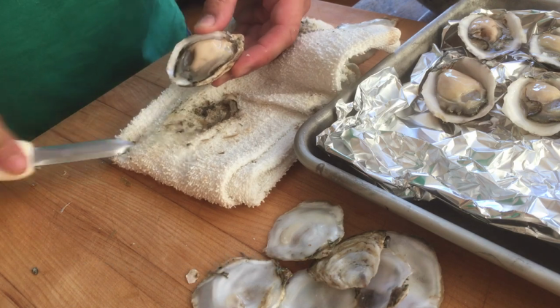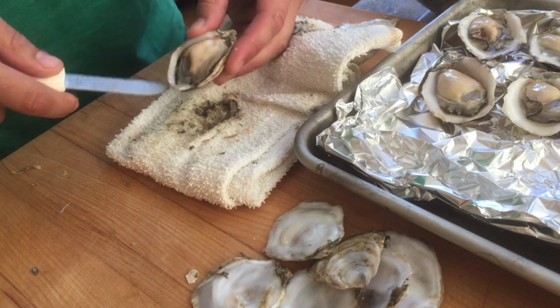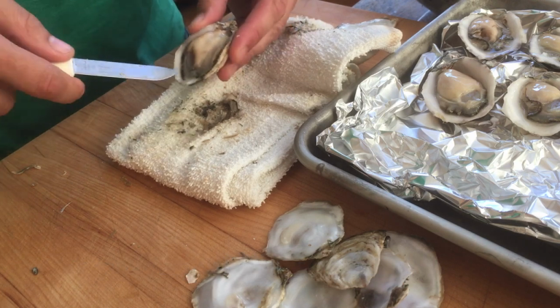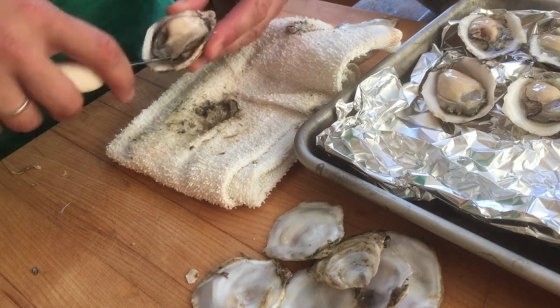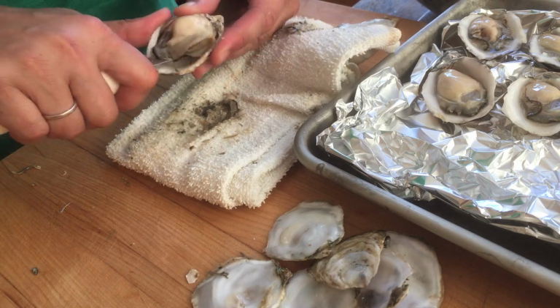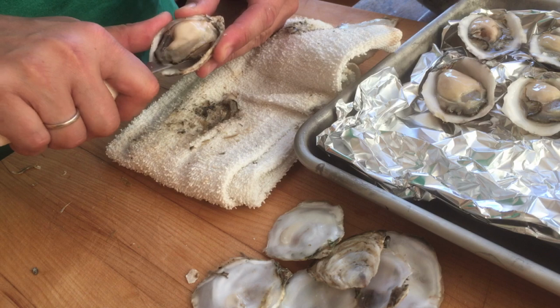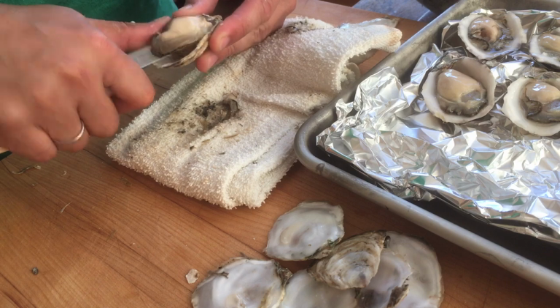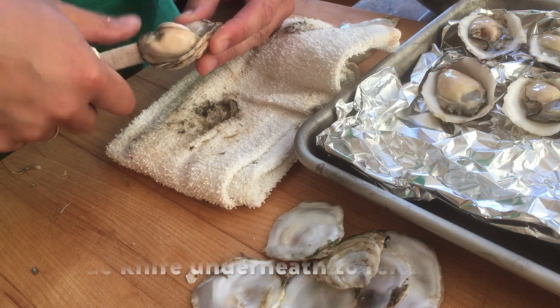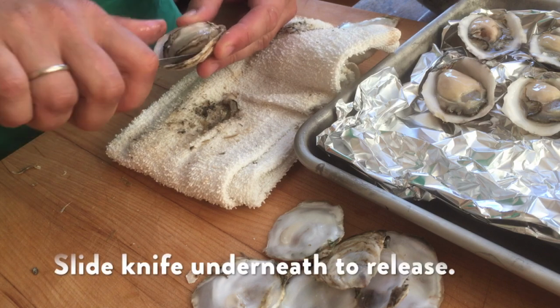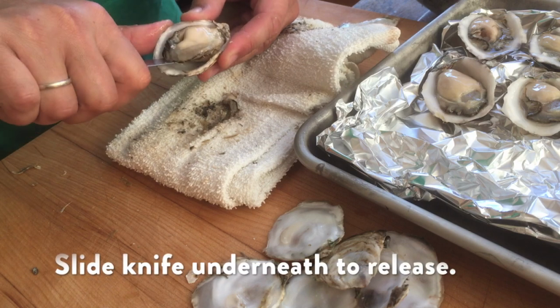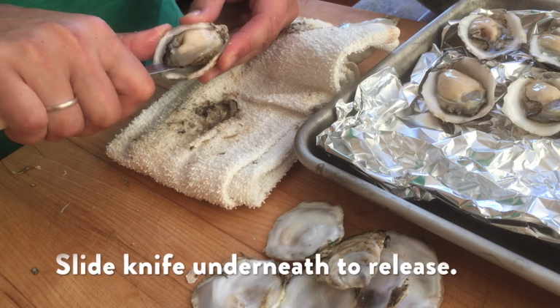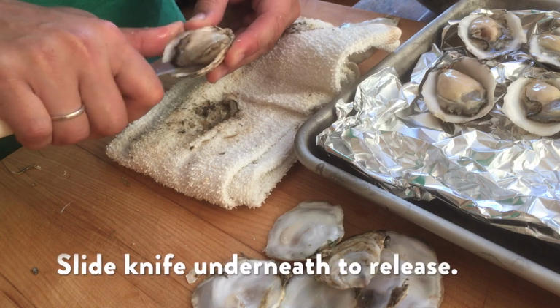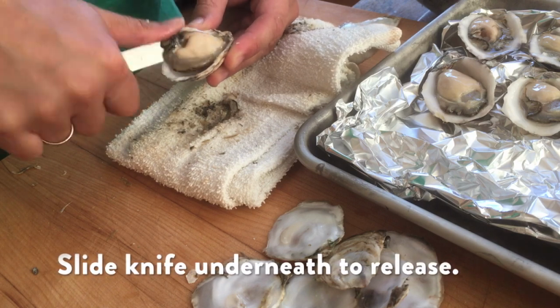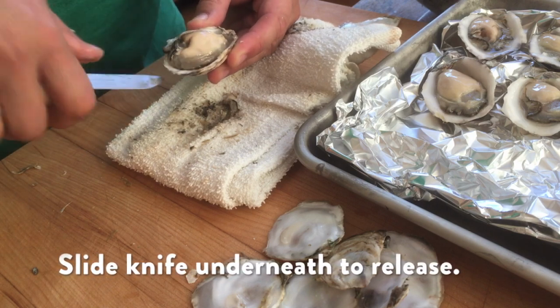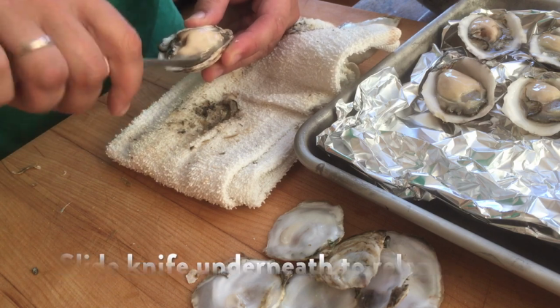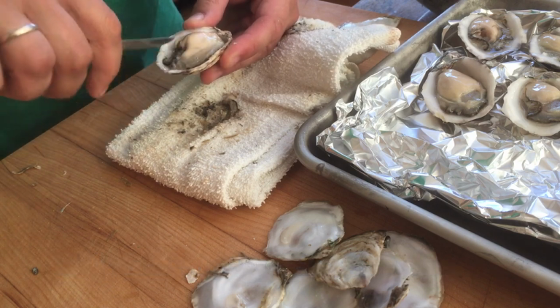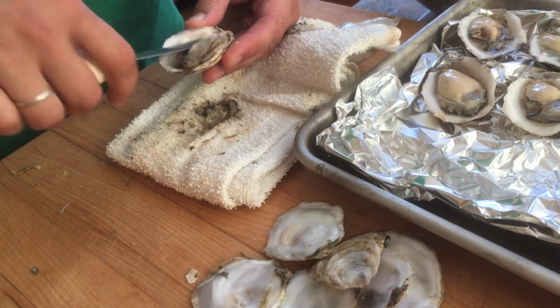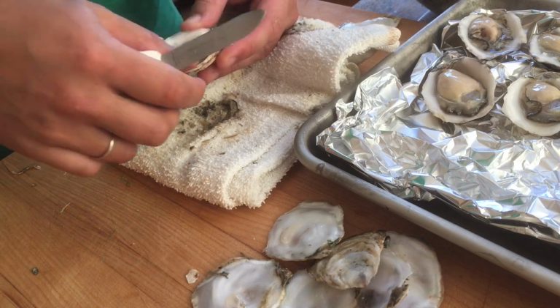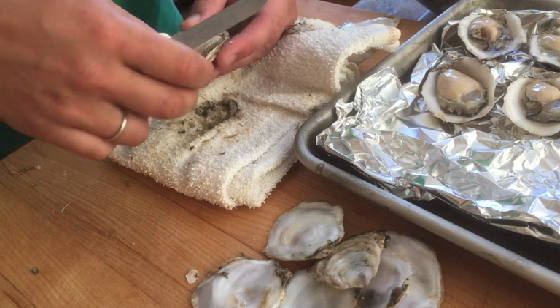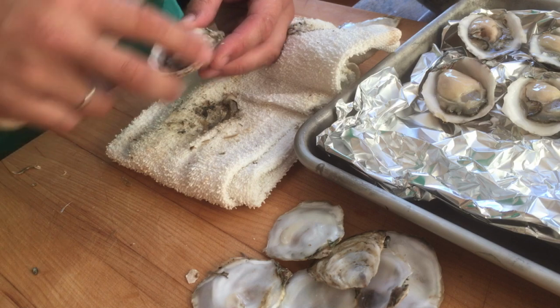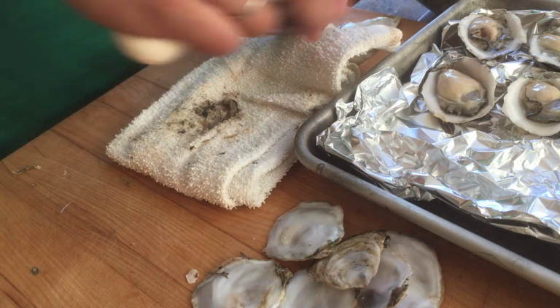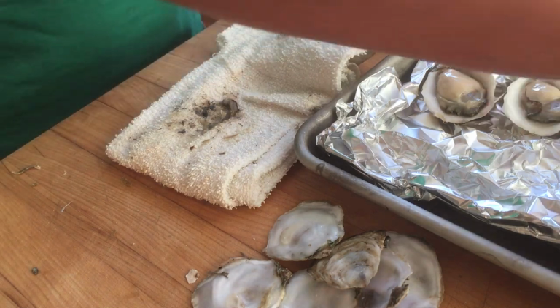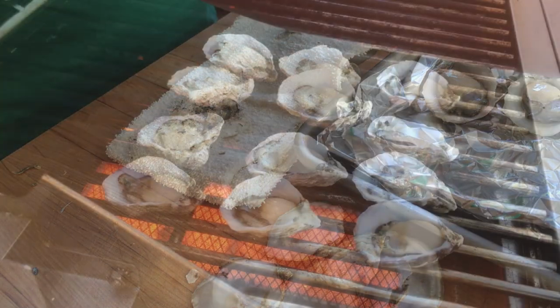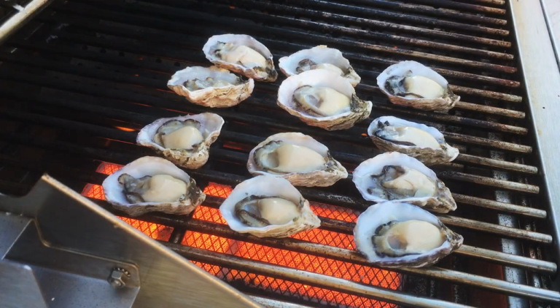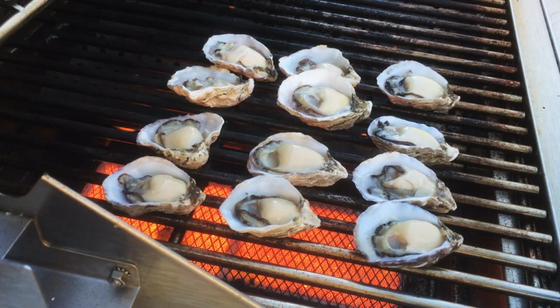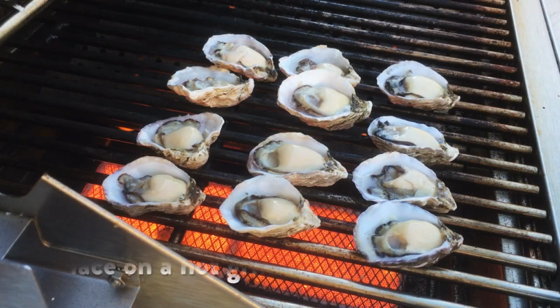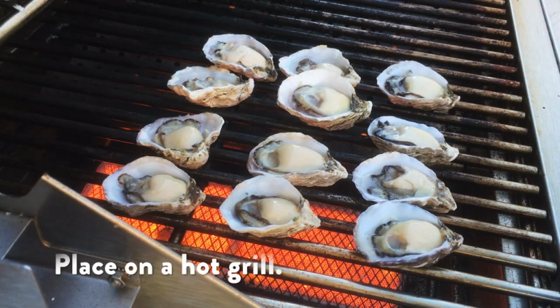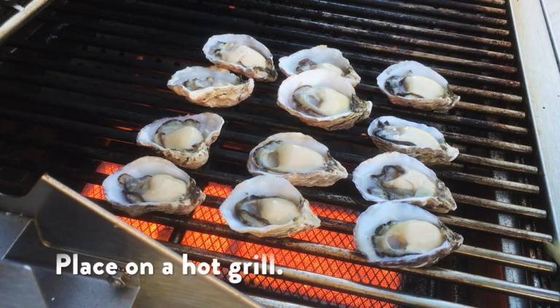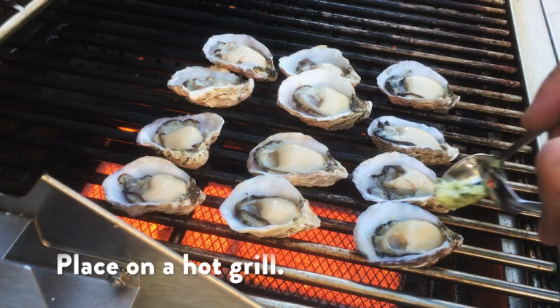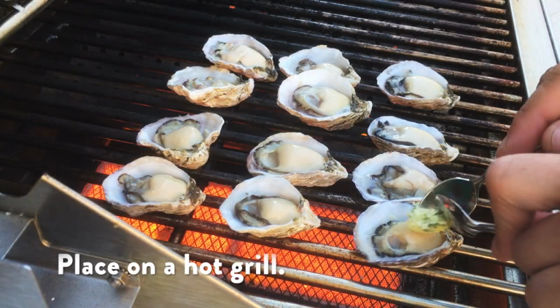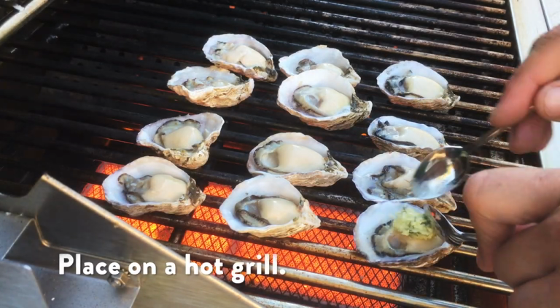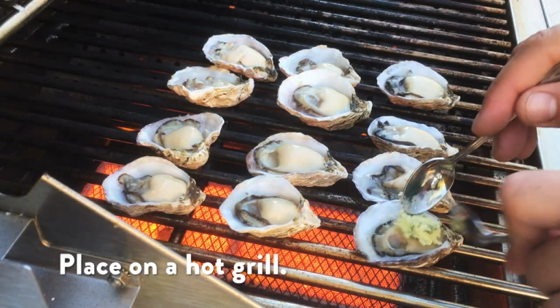After I clean off that knife blade I'm going to completely release the oyster from the shell. Then I'm going to put that shell on a baking sheet that I've lined with aluminum foil, and that's going to help the shell stay upright as I store it so that none of the juices leak out.